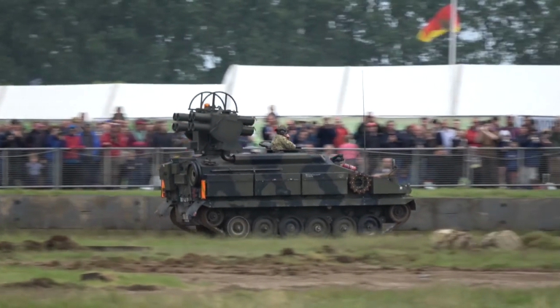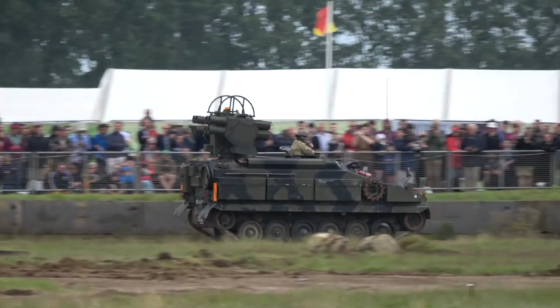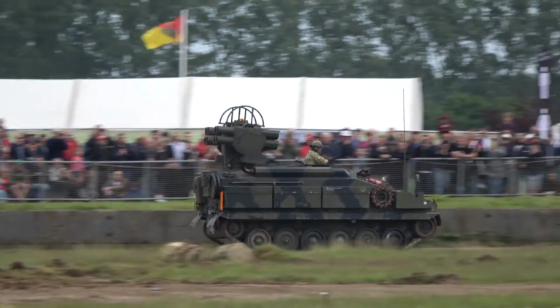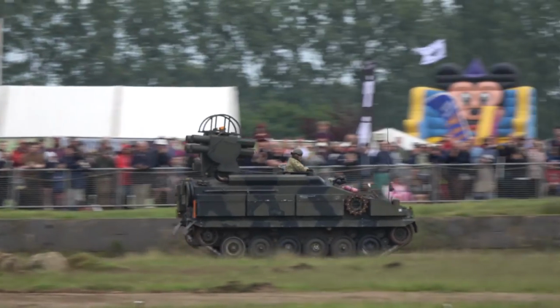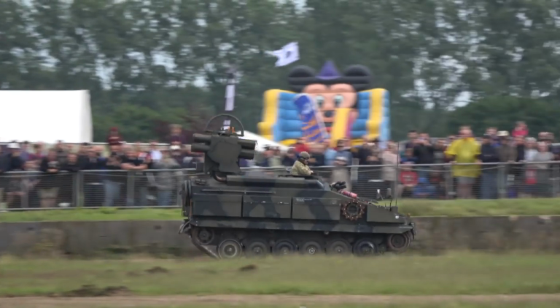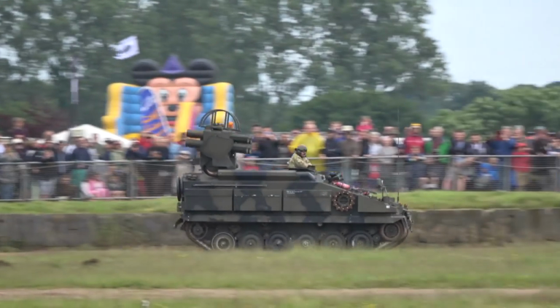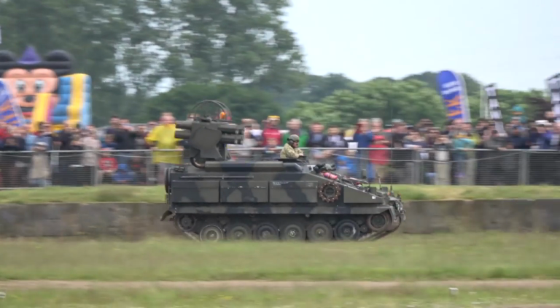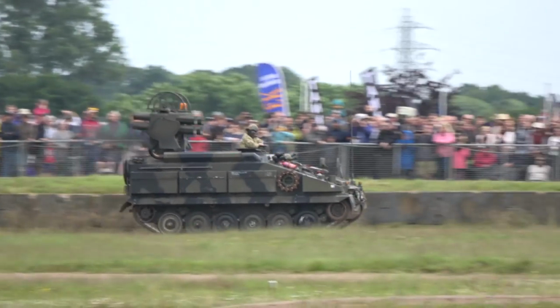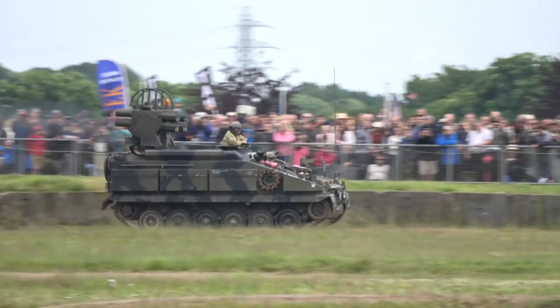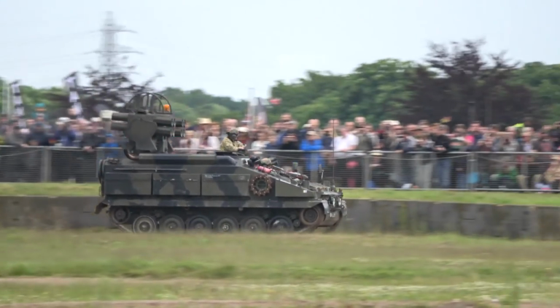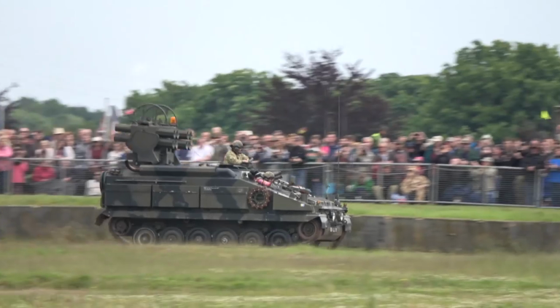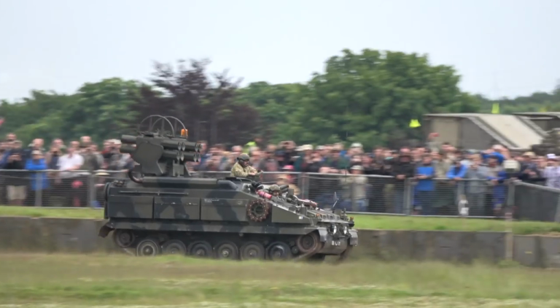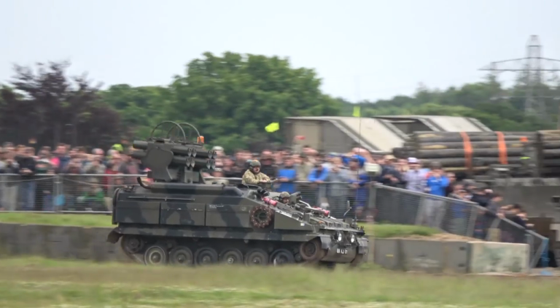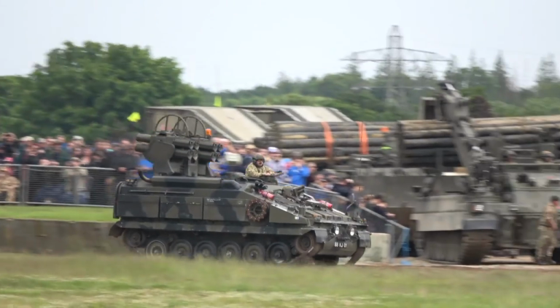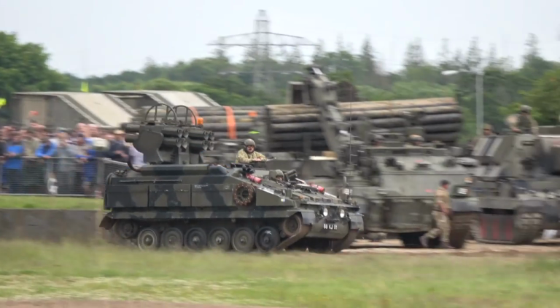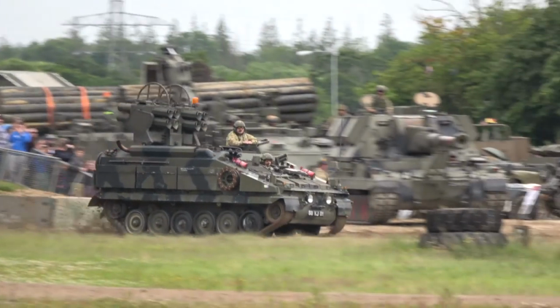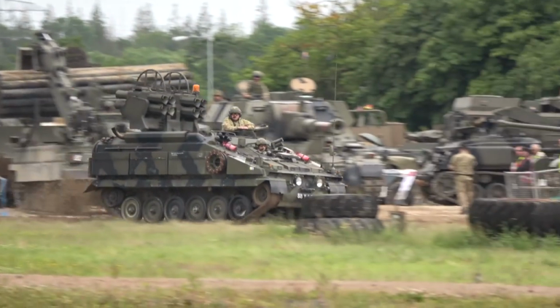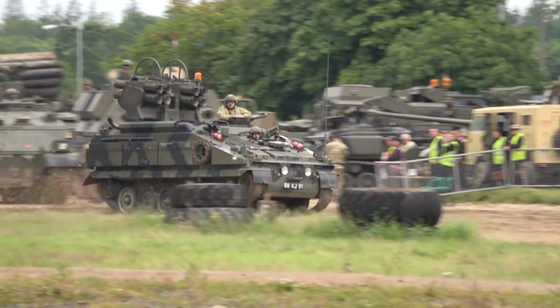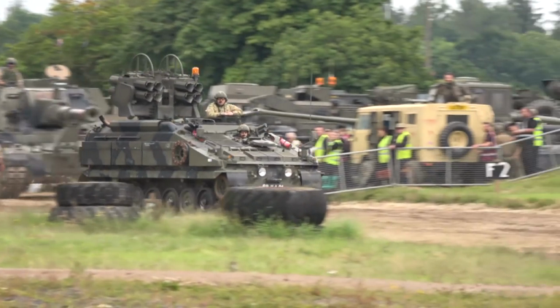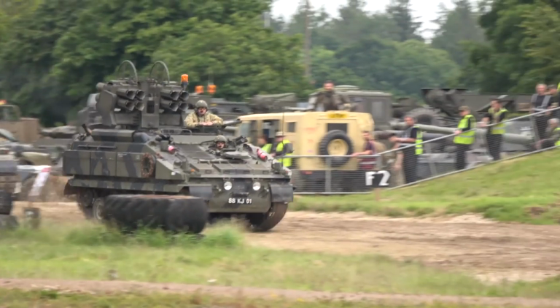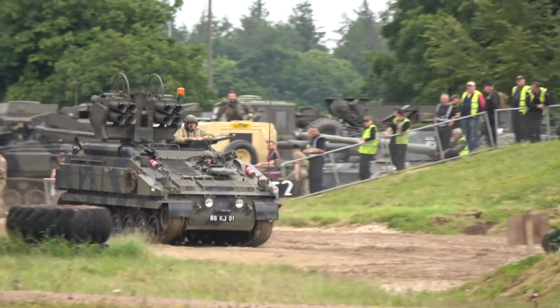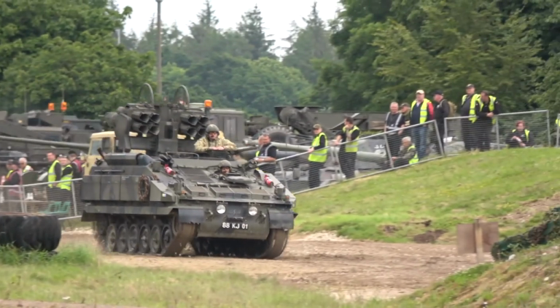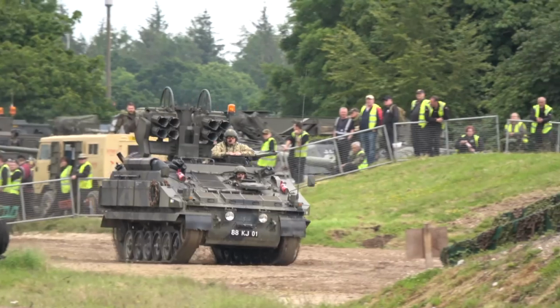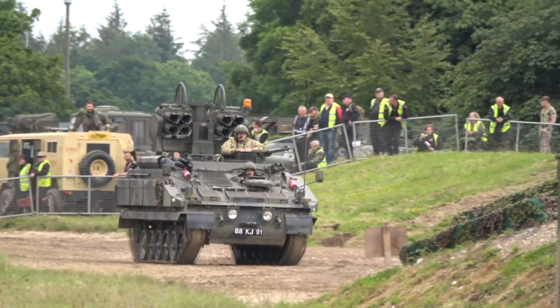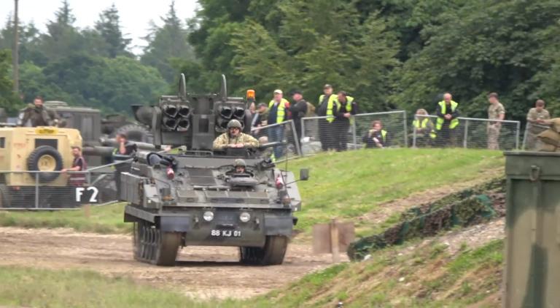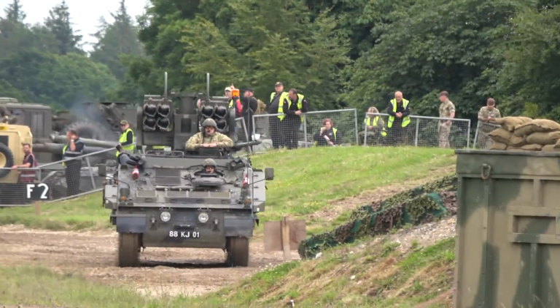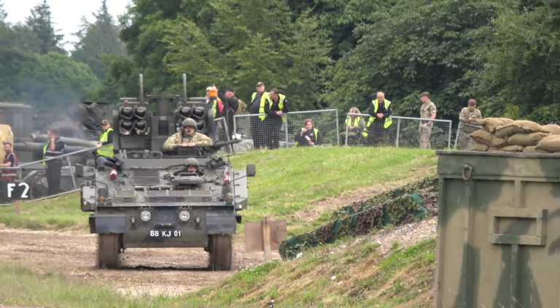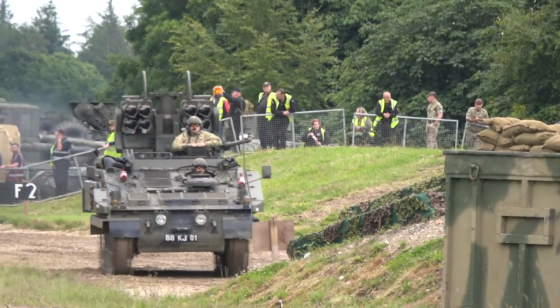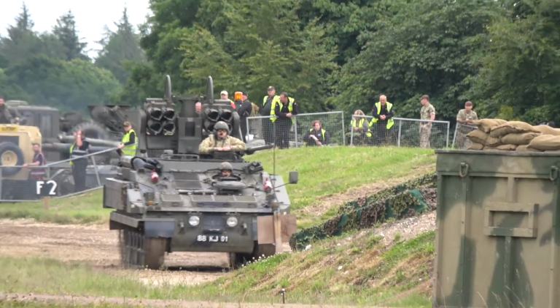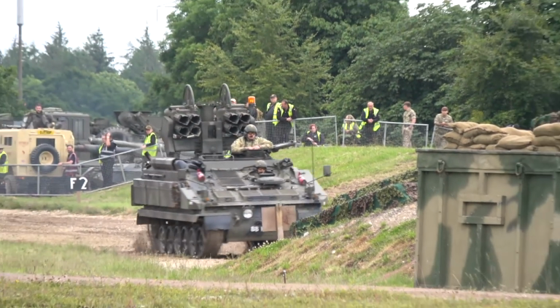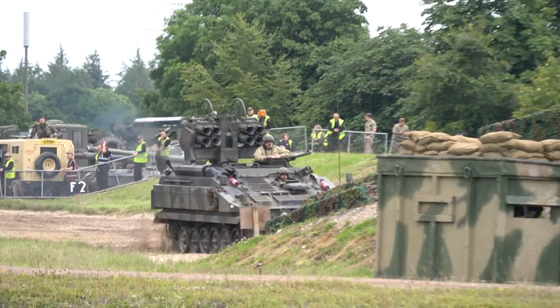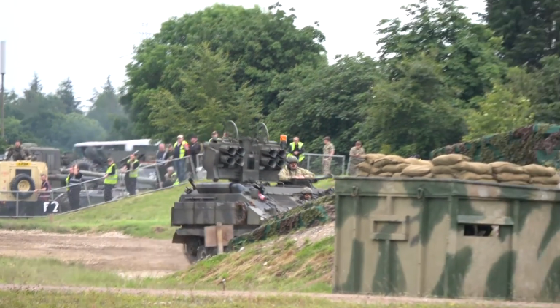The Stormer AFV. This vehicle is commanded by Sergeant Pollard and driven by Sergeant Waterloo, both from the Combat Support wing of the AFV Driving and Maintenance School.